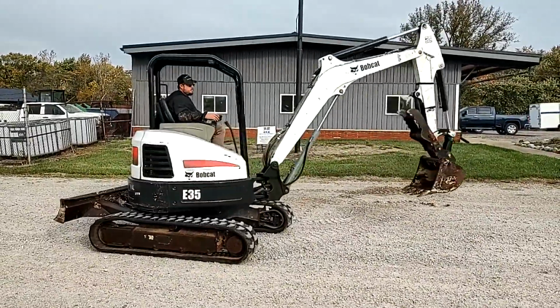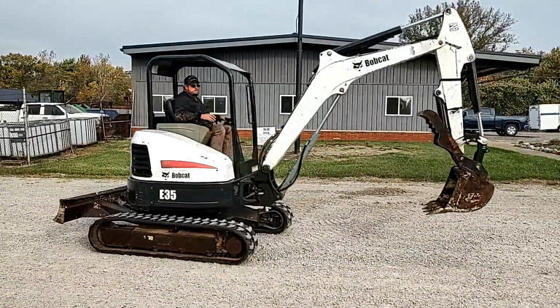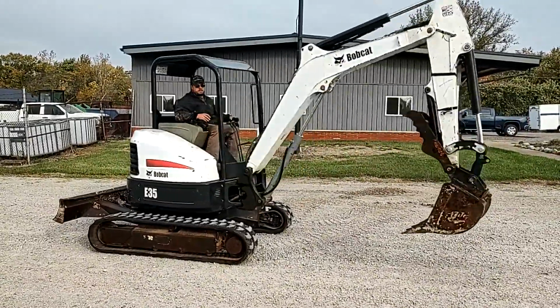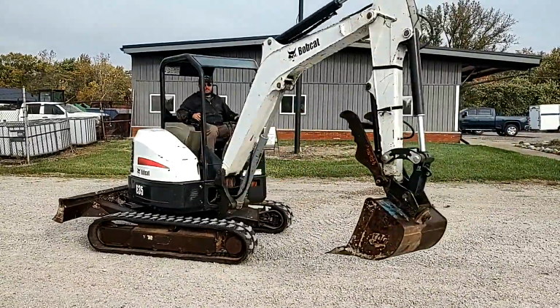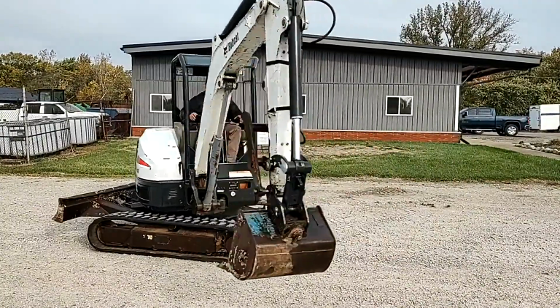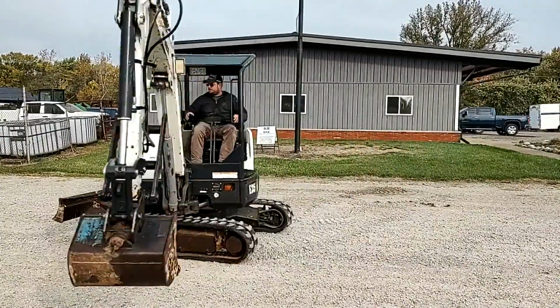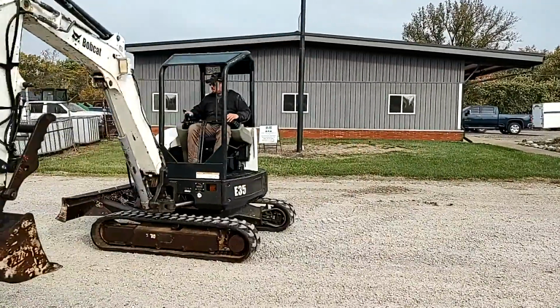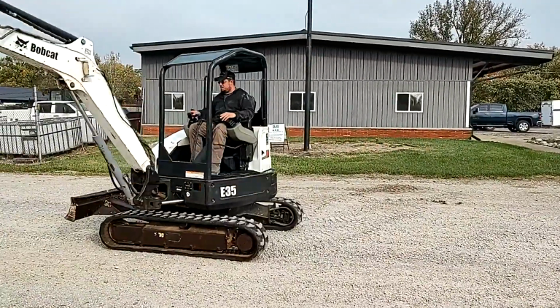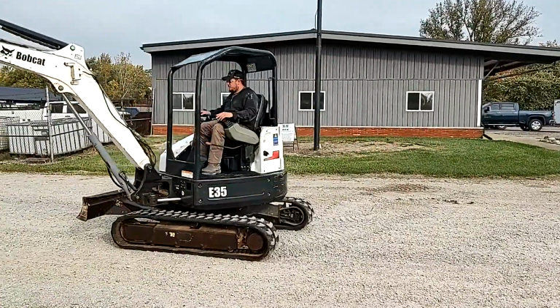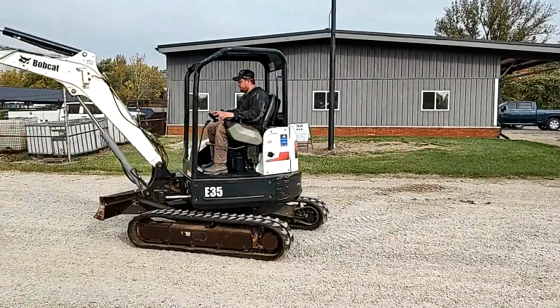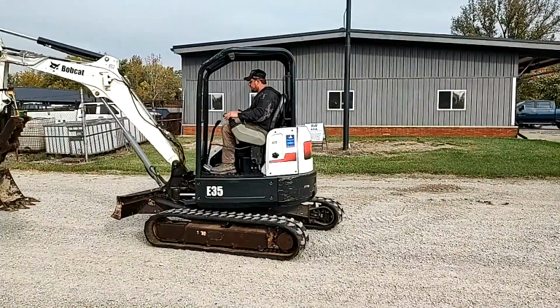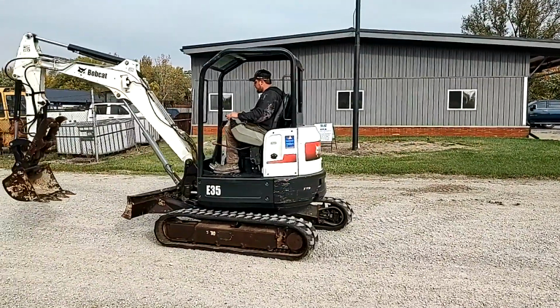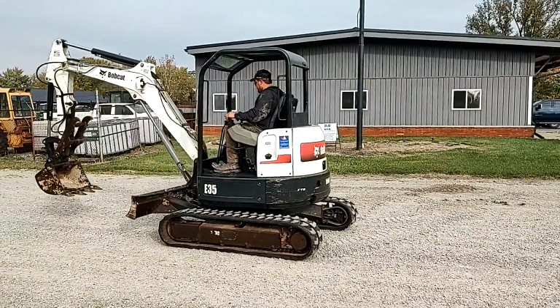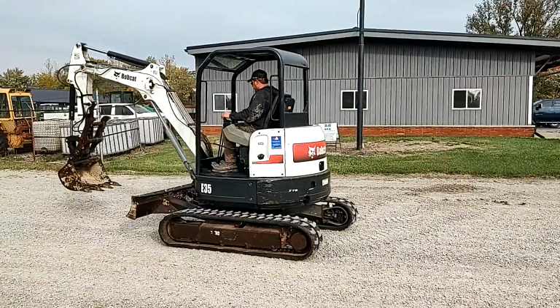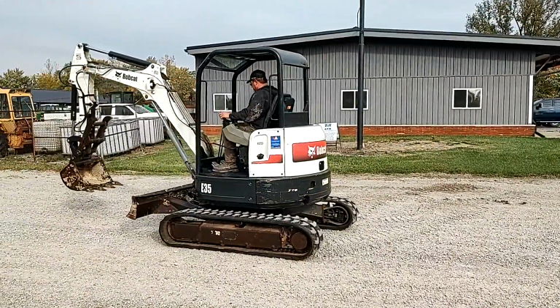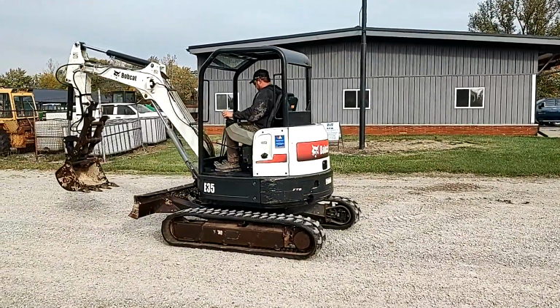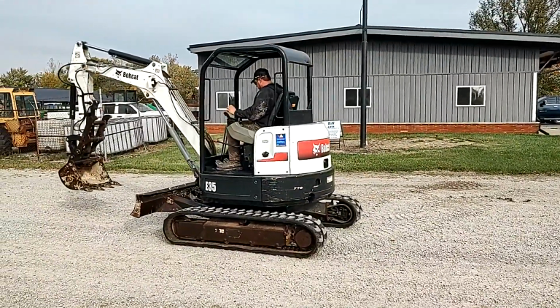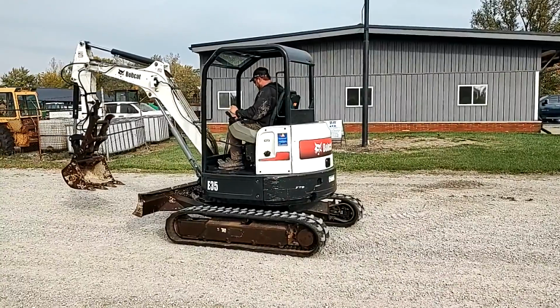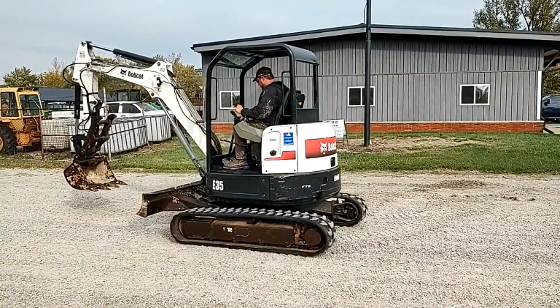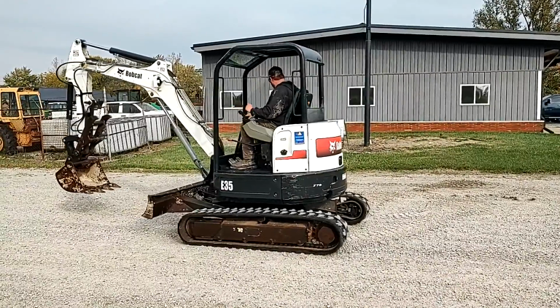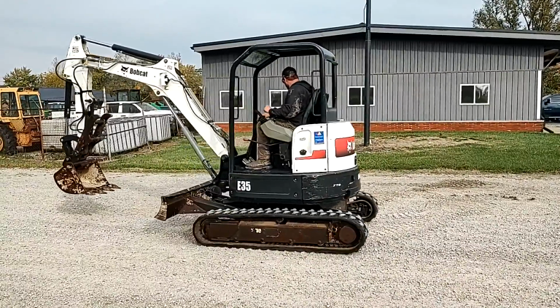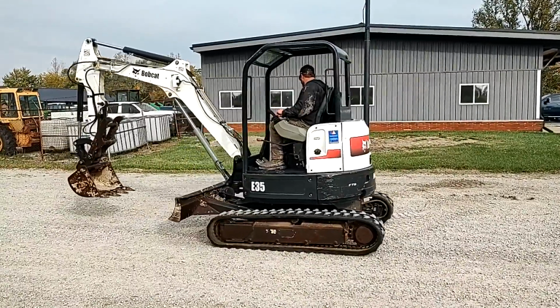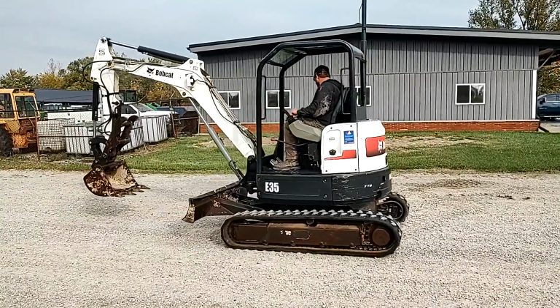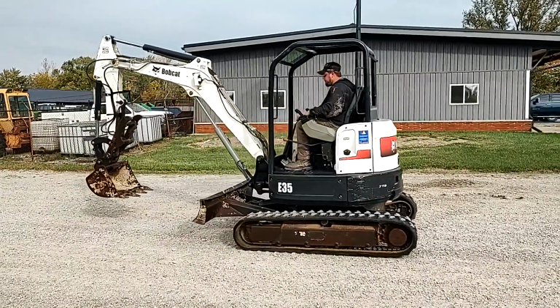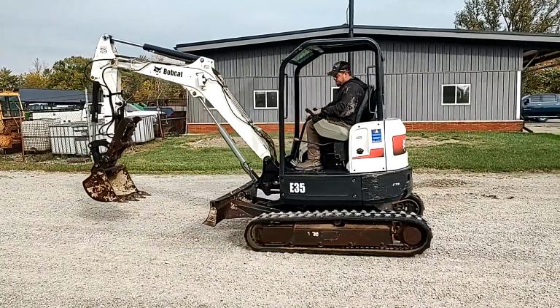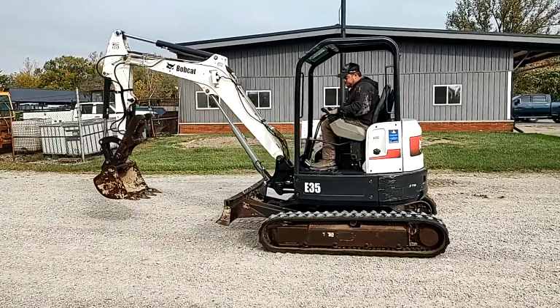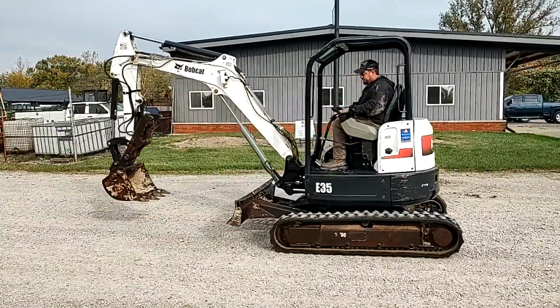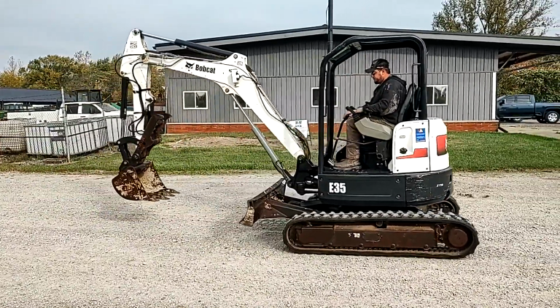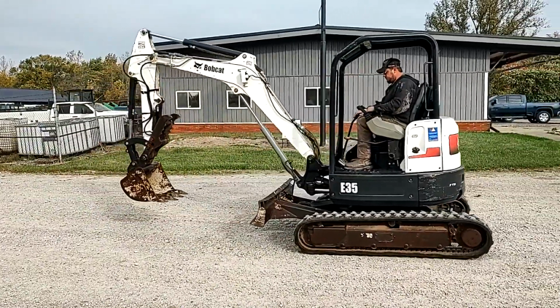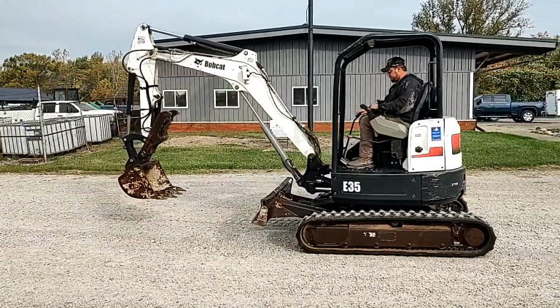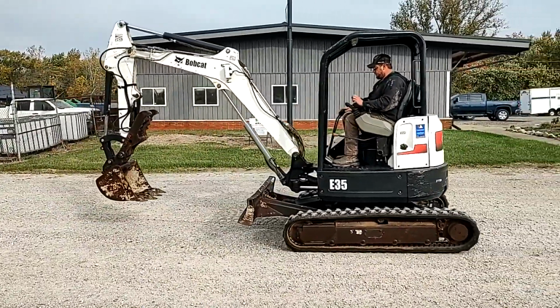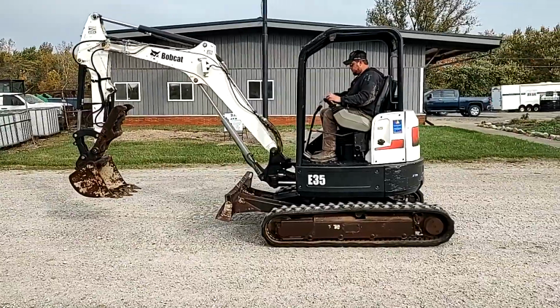A 2012 Bobcat E35 Mini Excavator with about 1,600 hours, hydraulic thumb. Thanks and good luck.